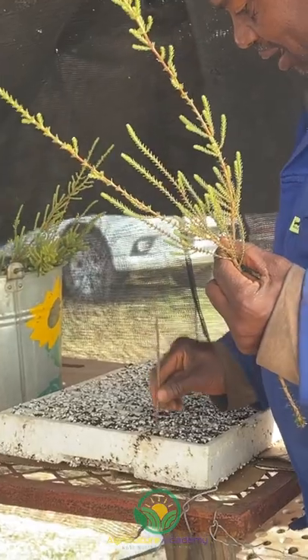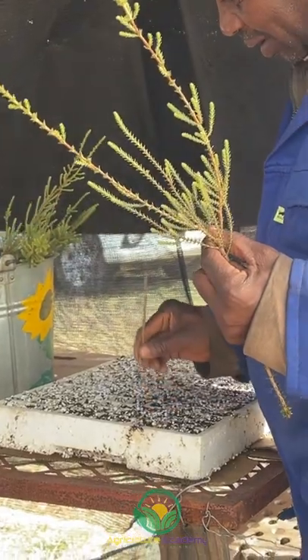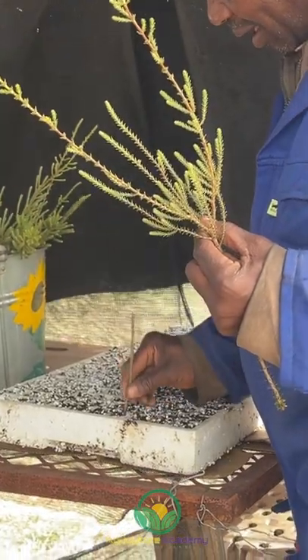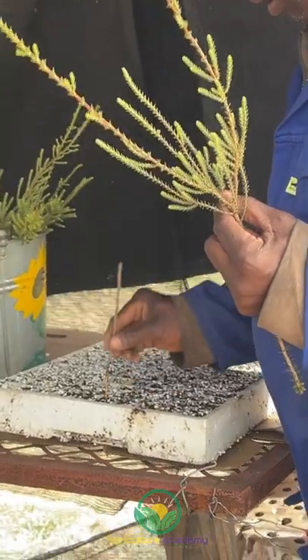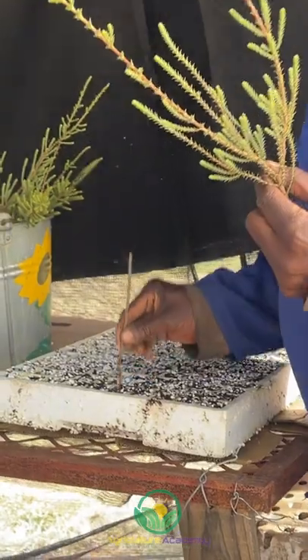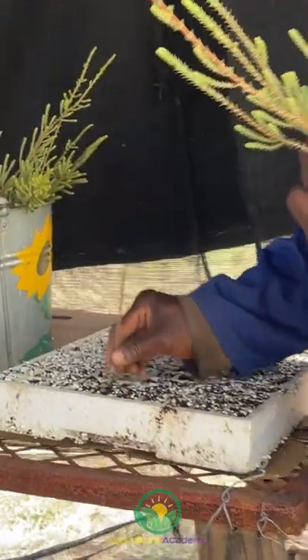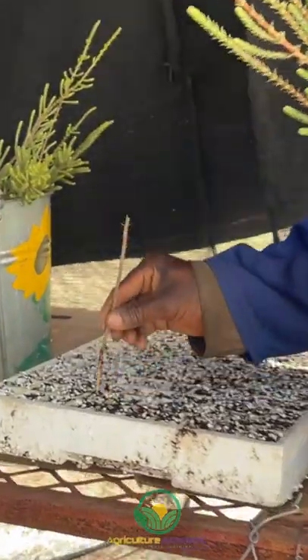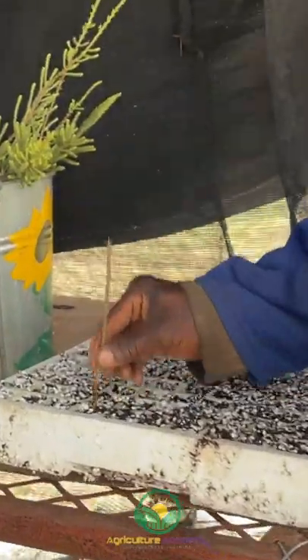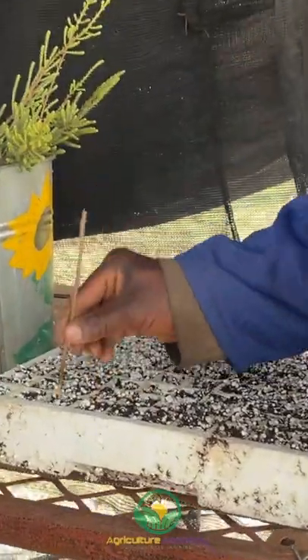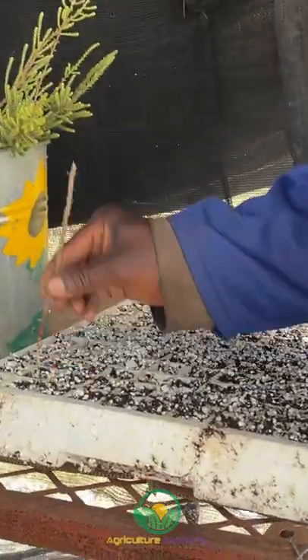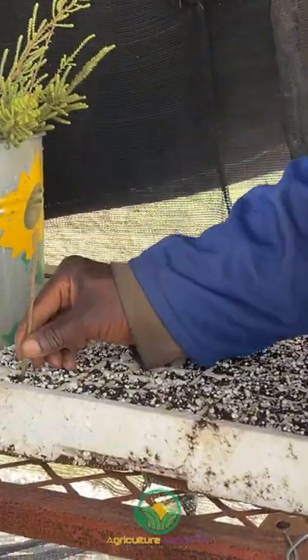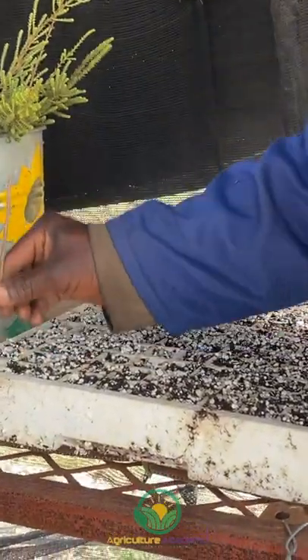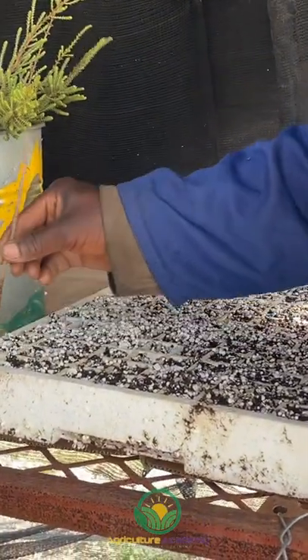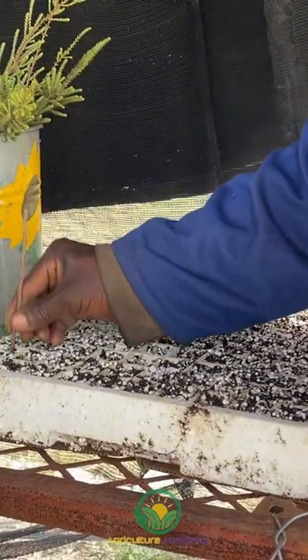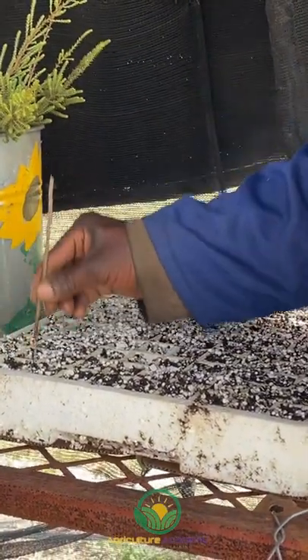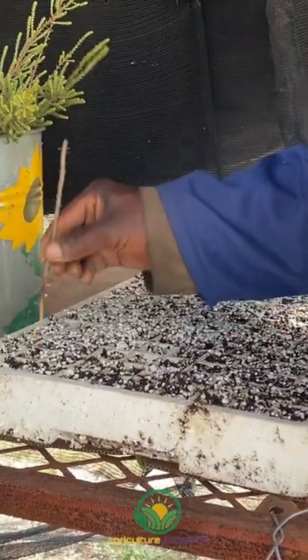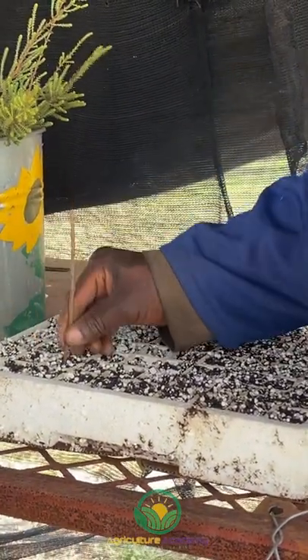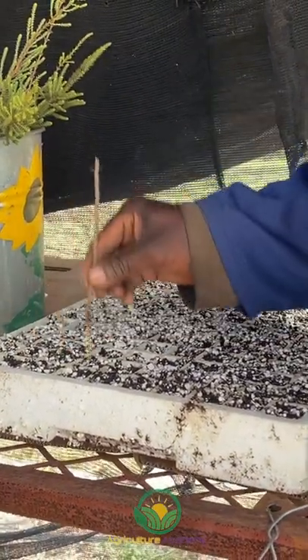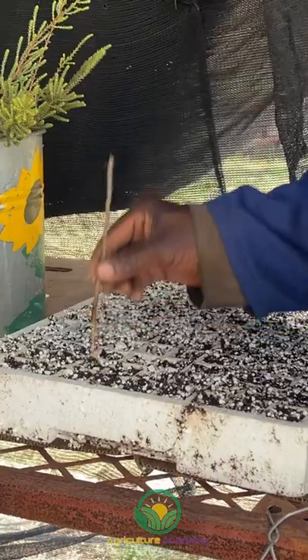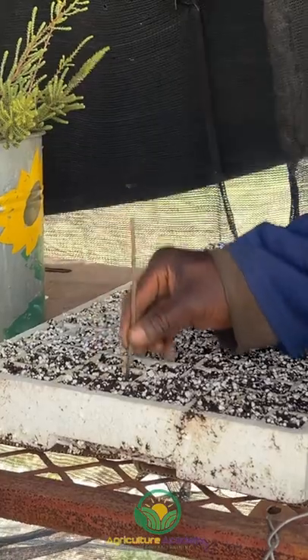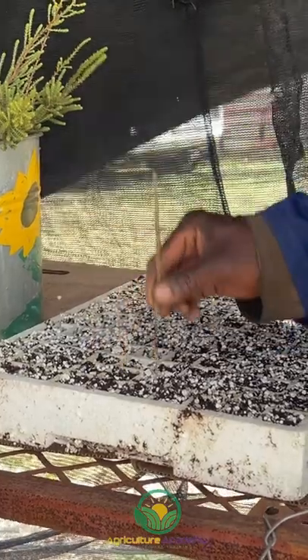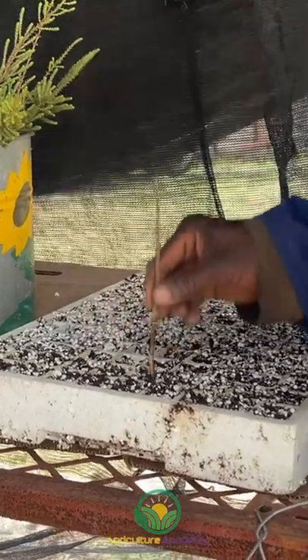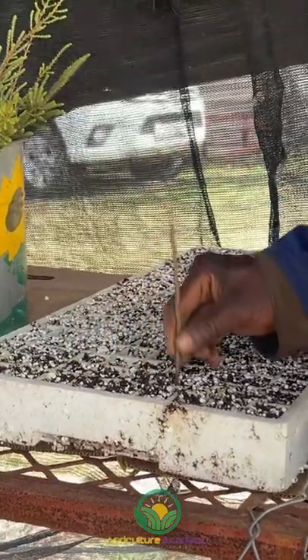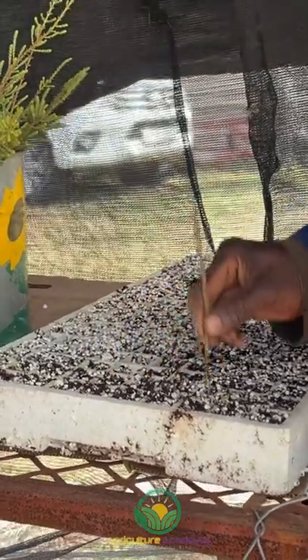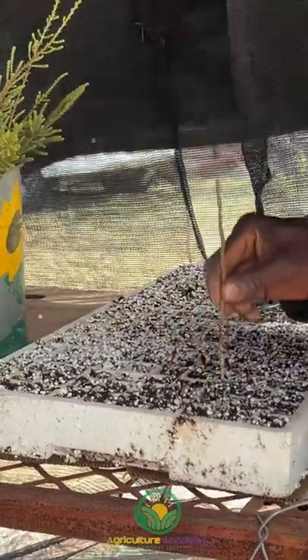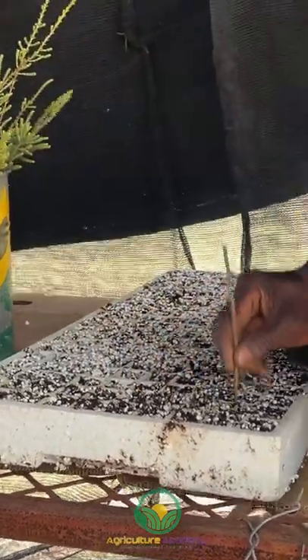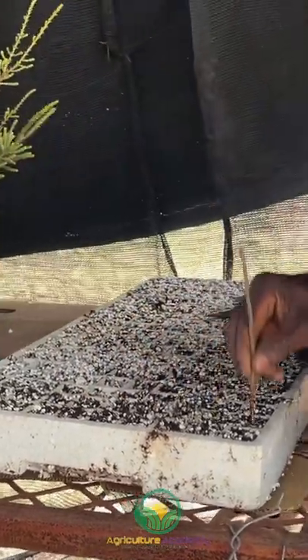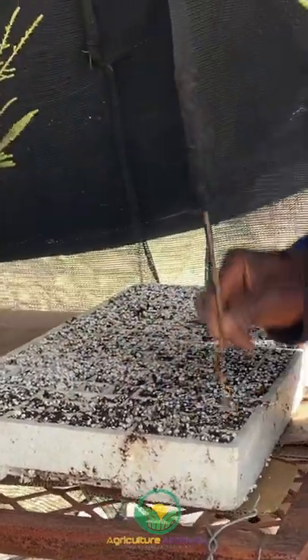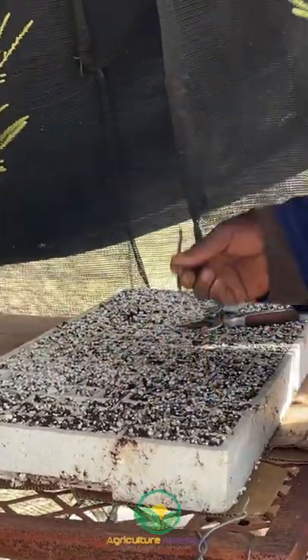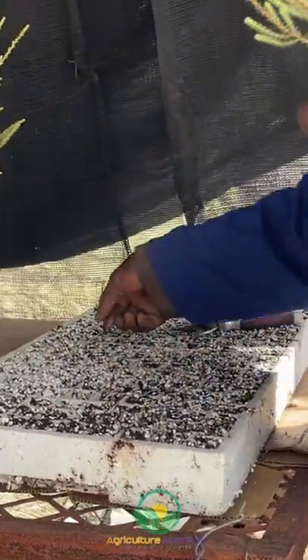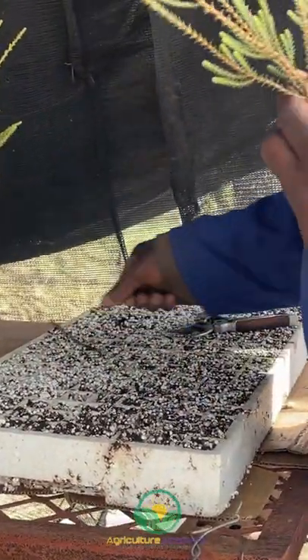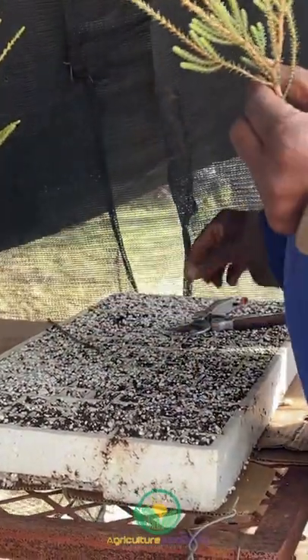Polystyrene trays are filled with a propagation mix made up of peat, perlite and small pieces of polystyrene. No rooting hormone is necessary here. Holes are punched into the mix before the cuttings are stuck.